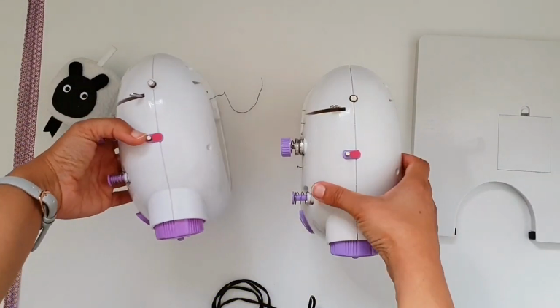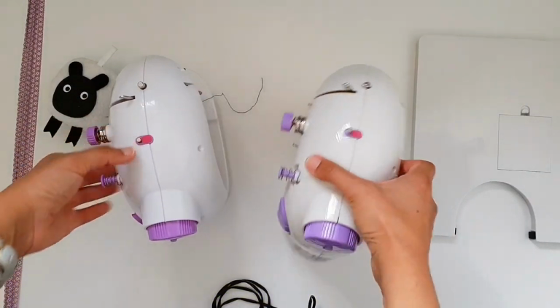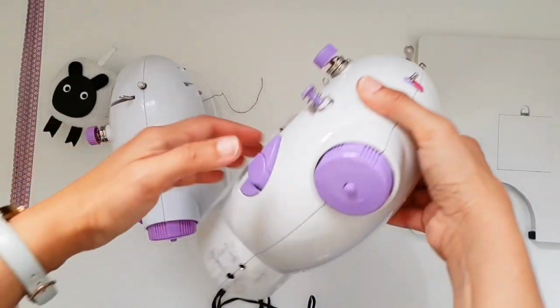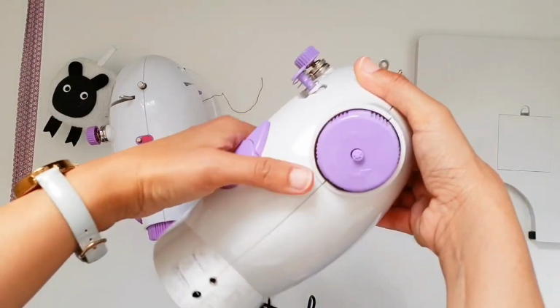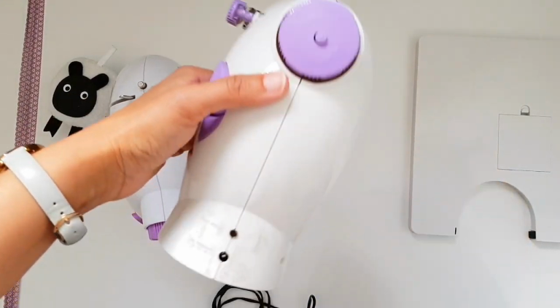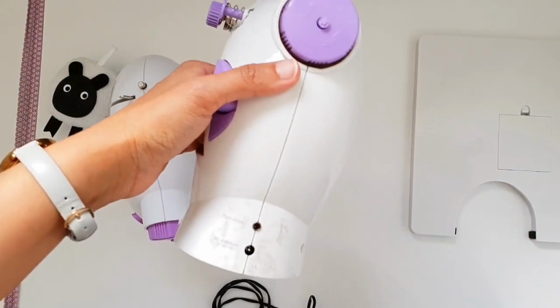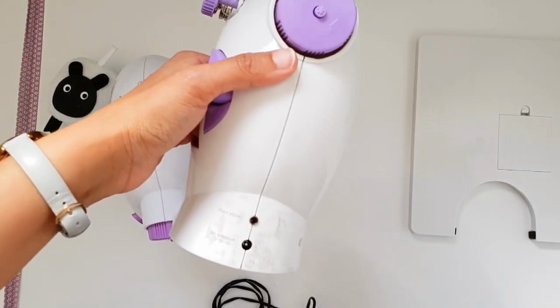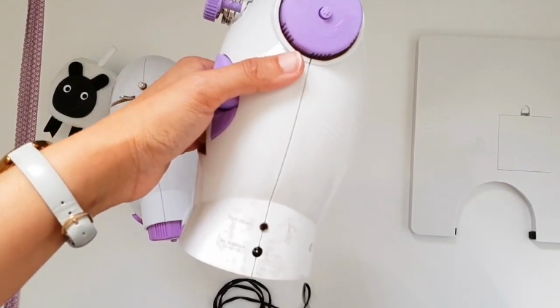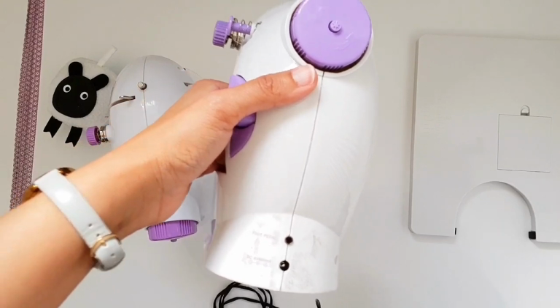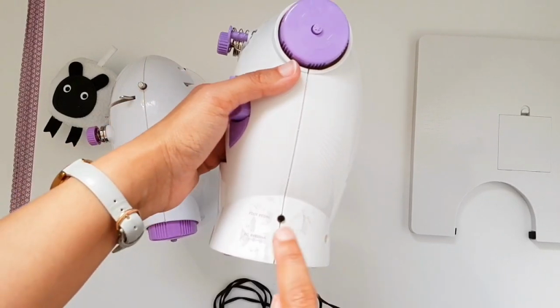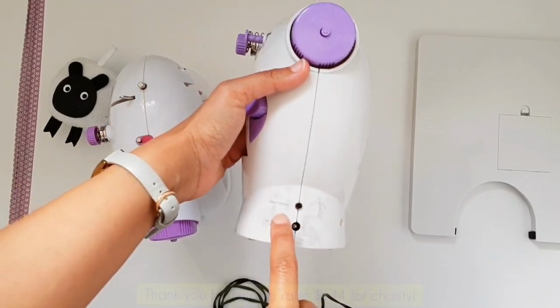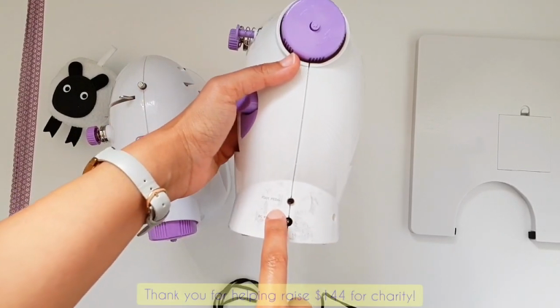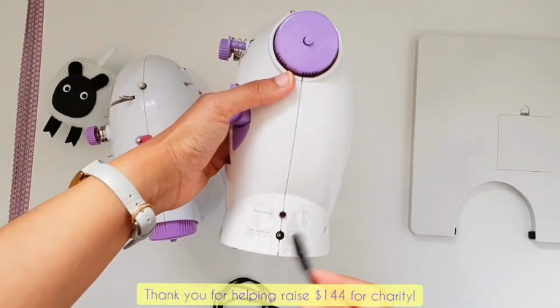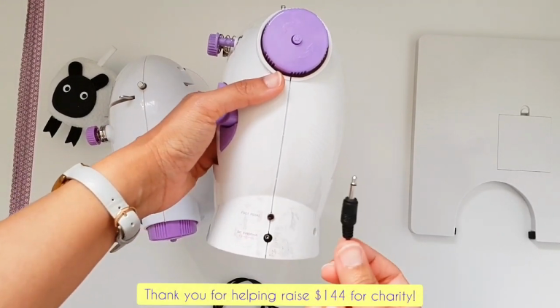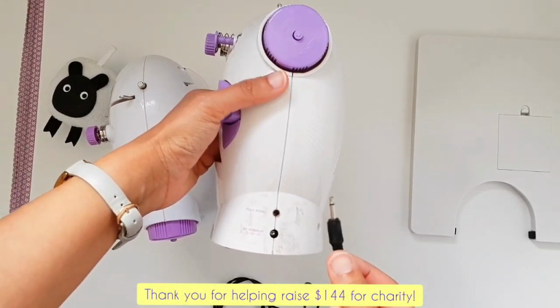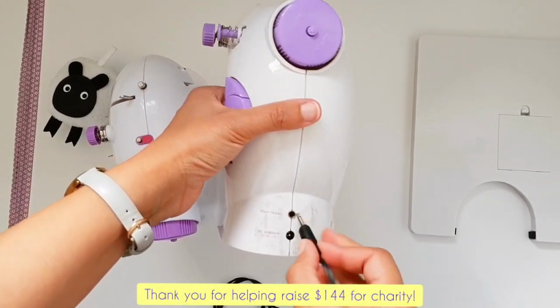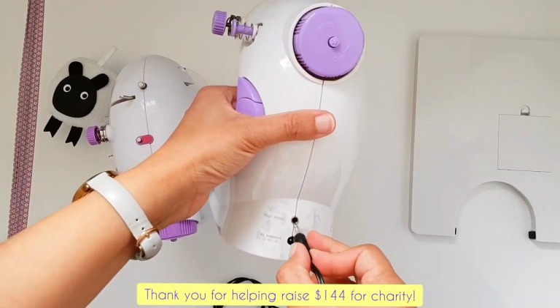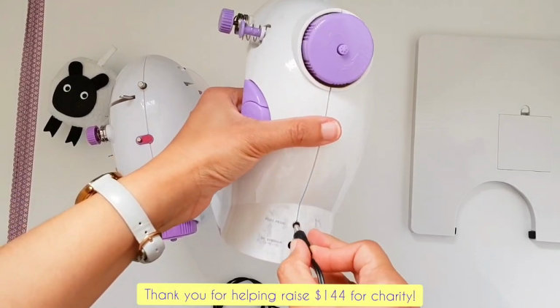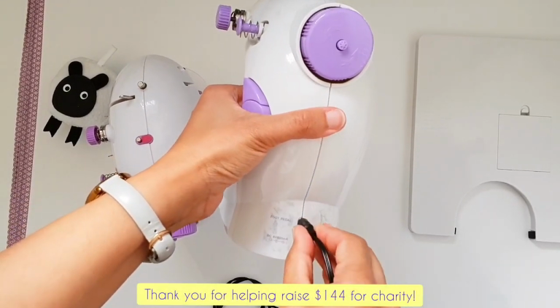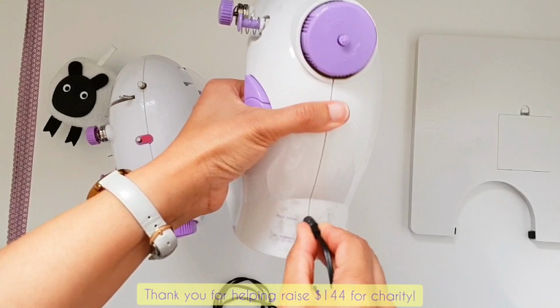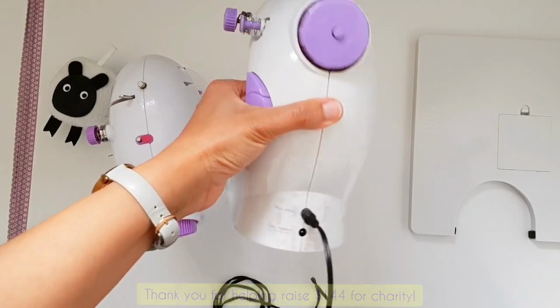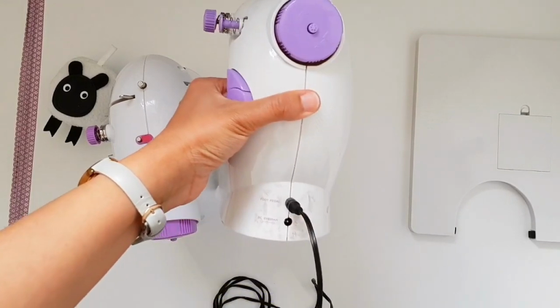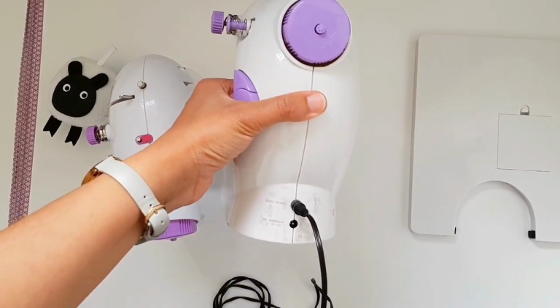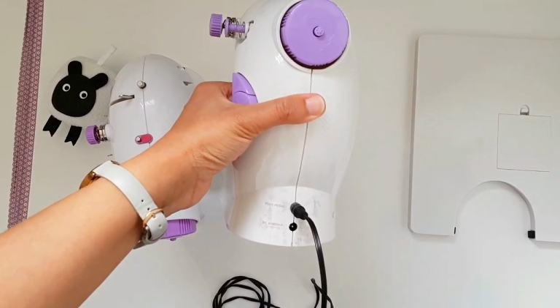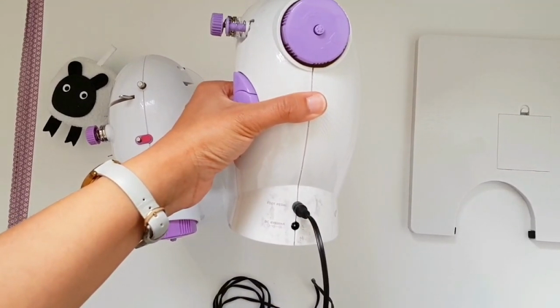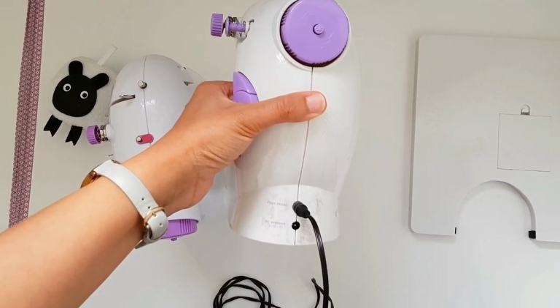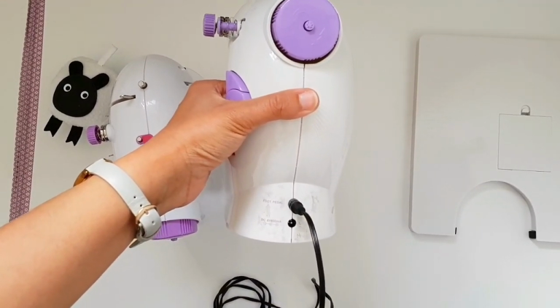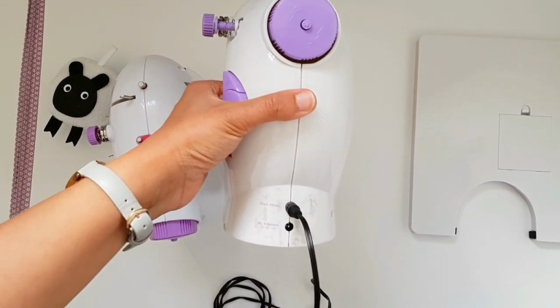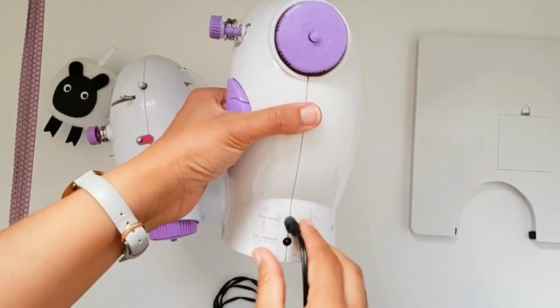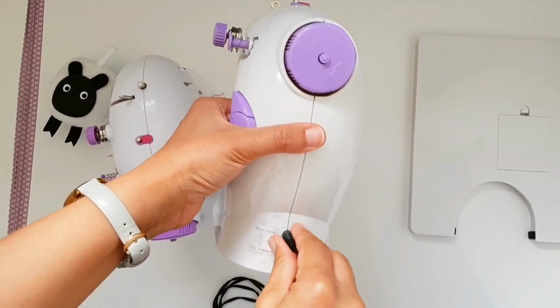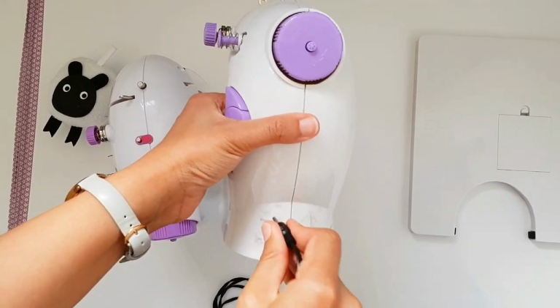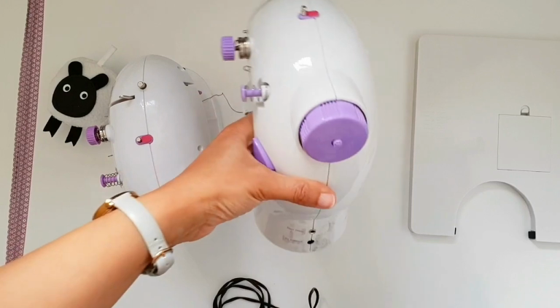On the other mini sewing machine, on the side there is also a label which says foot pedal, and the lead goes straight in there. That is how your foot pedal gets connected to the mini sewing machine.